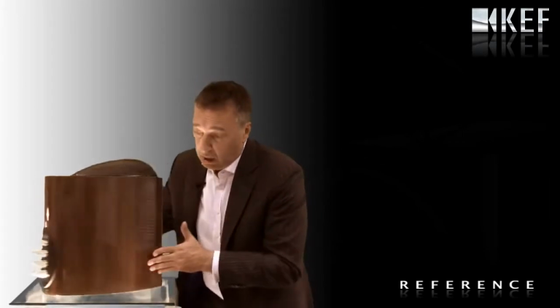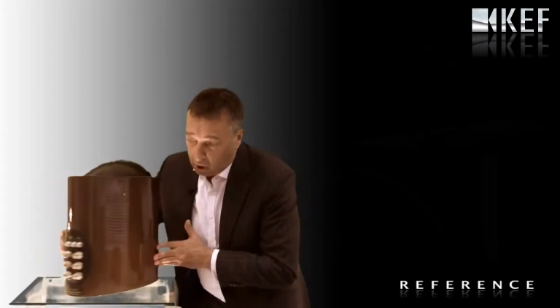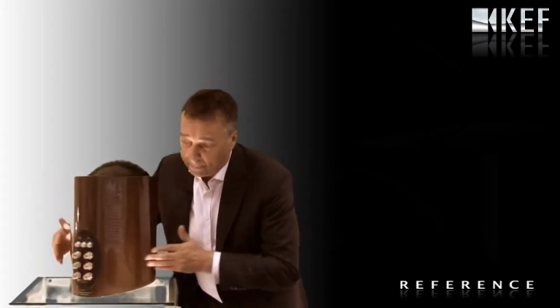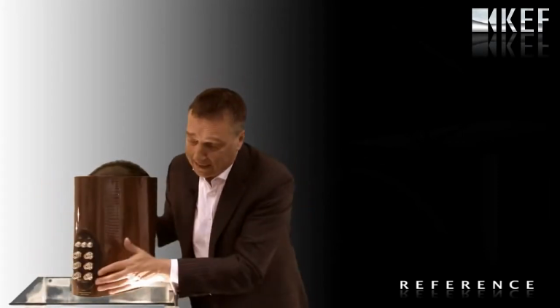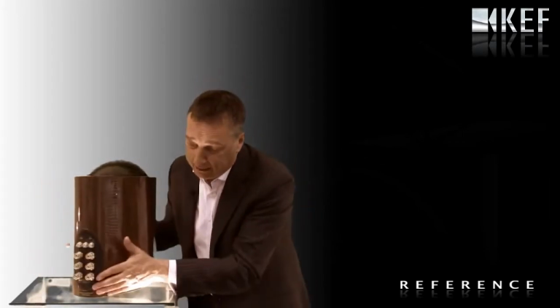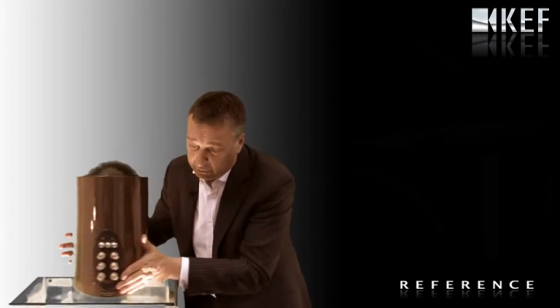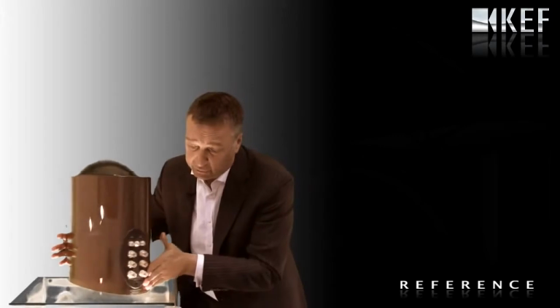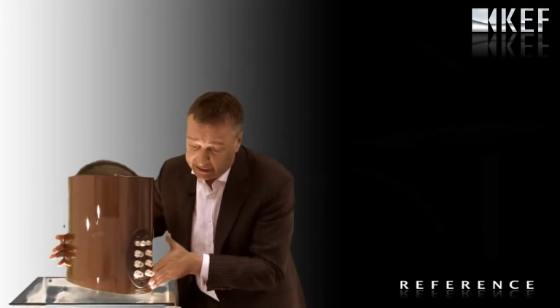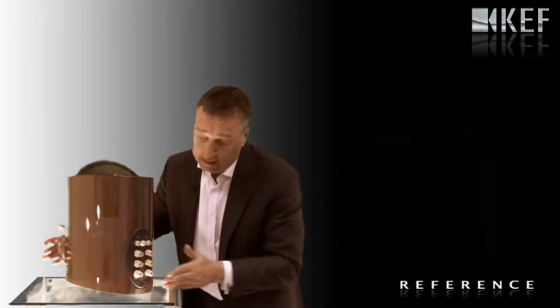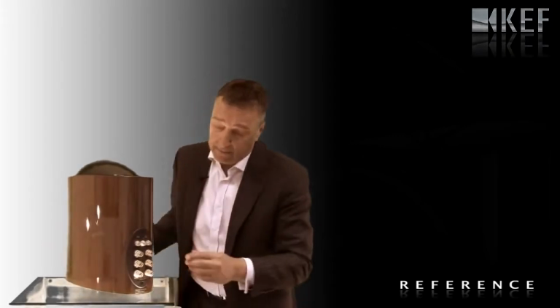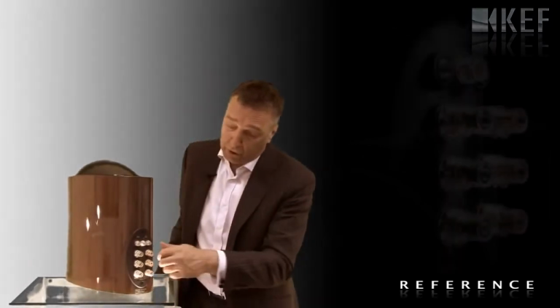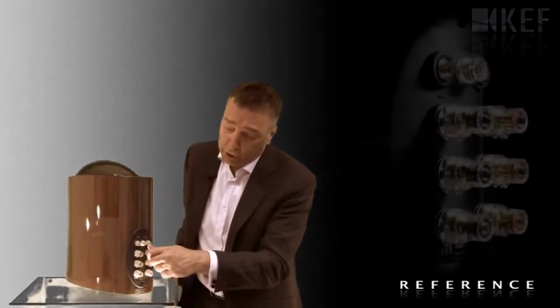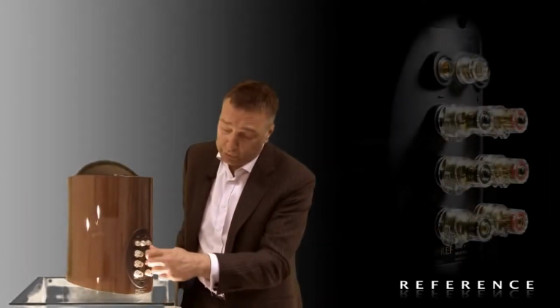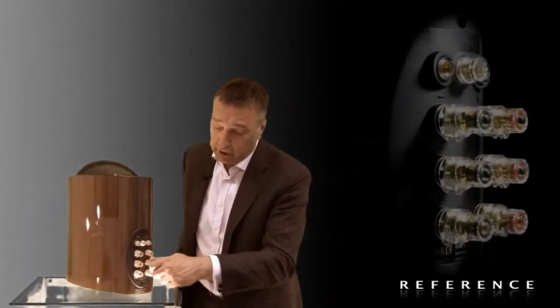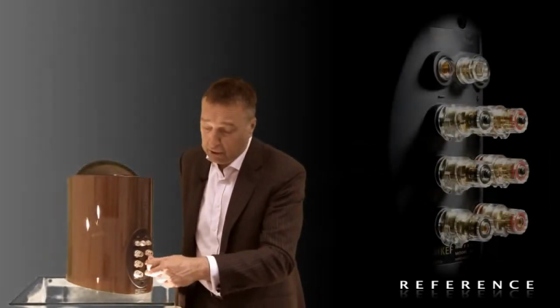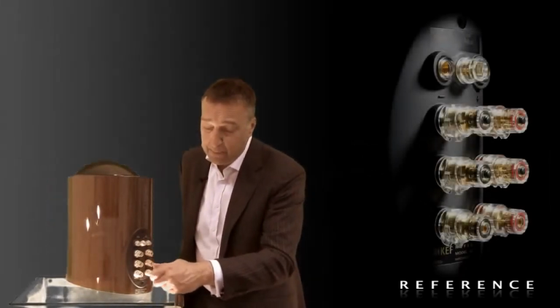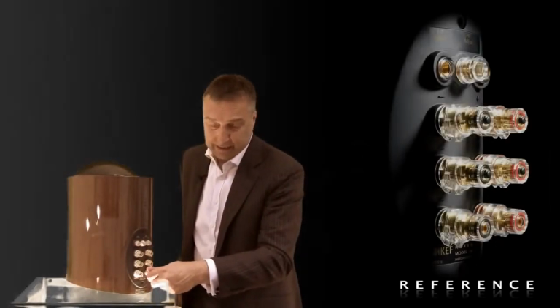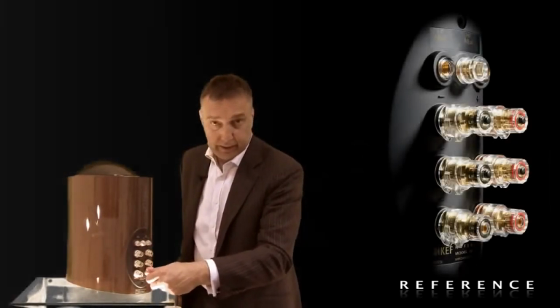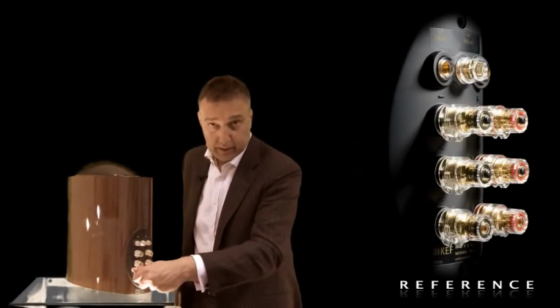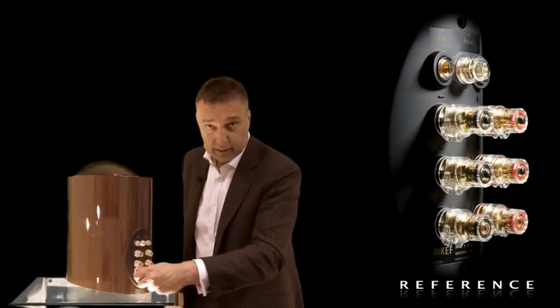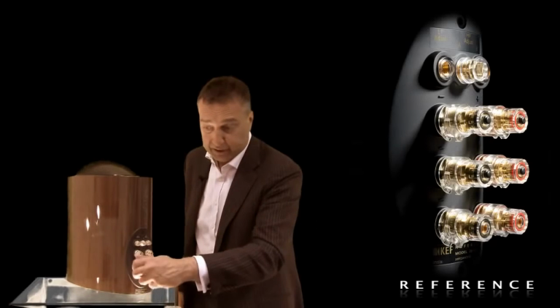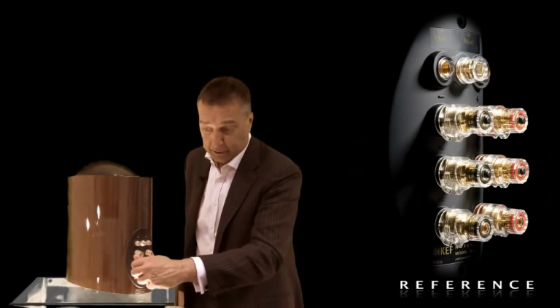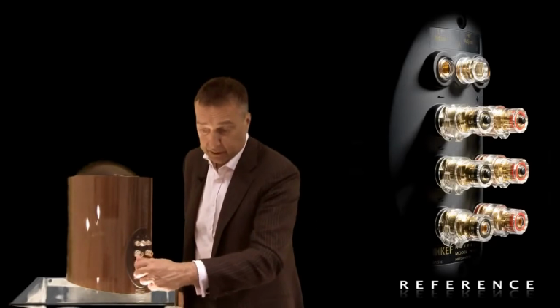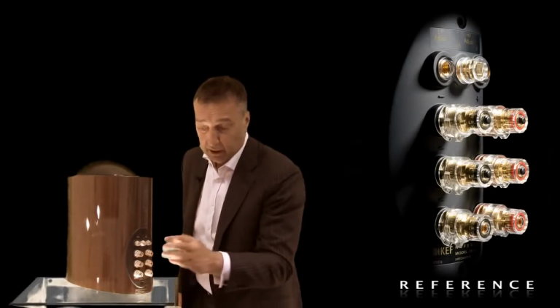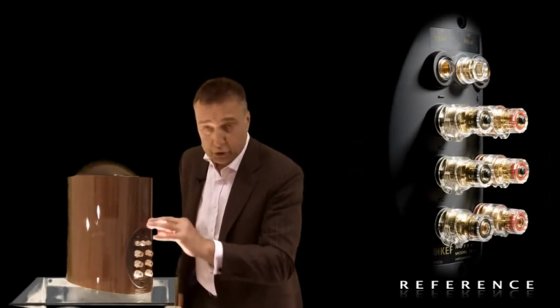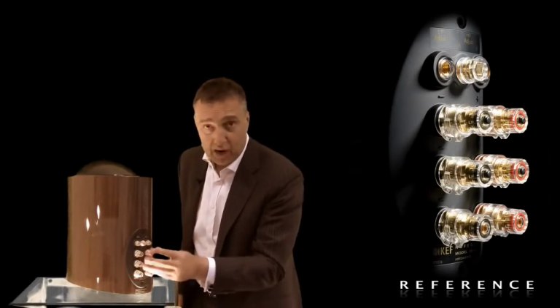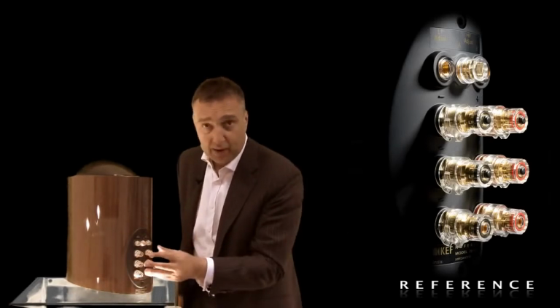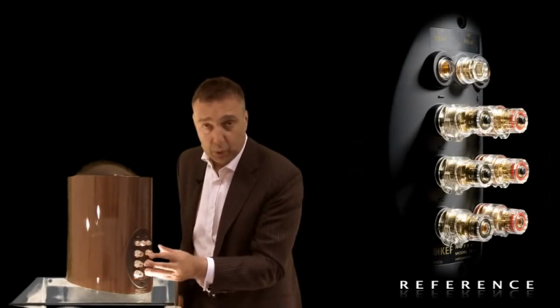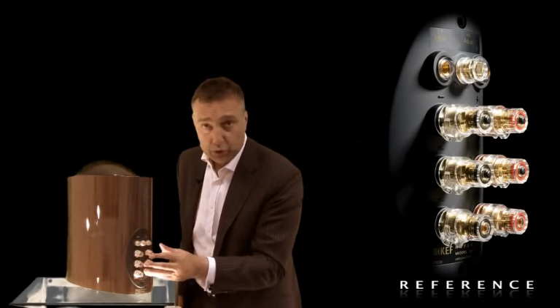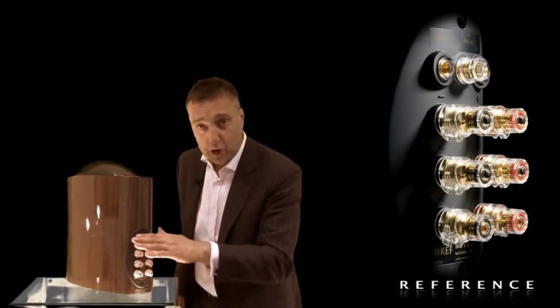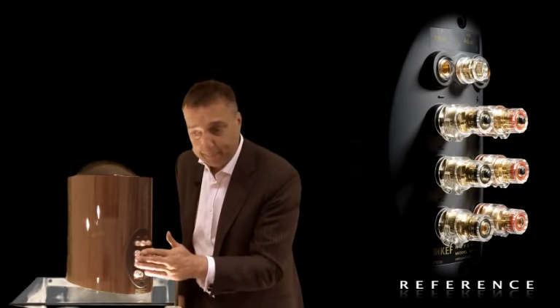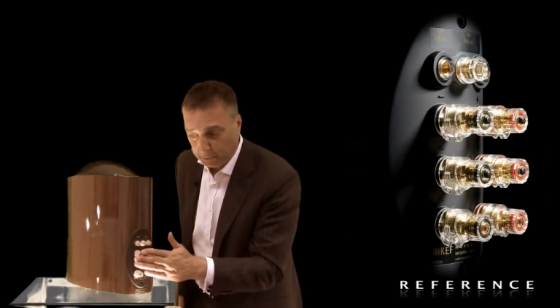On the back here, you can see huge, the best speaker terminals — tri-wireable, tri-ampable. These are features known to audiophiles who want the very, very best.